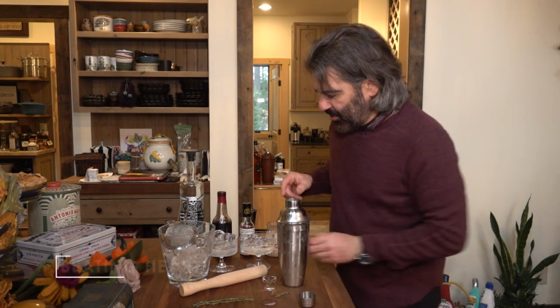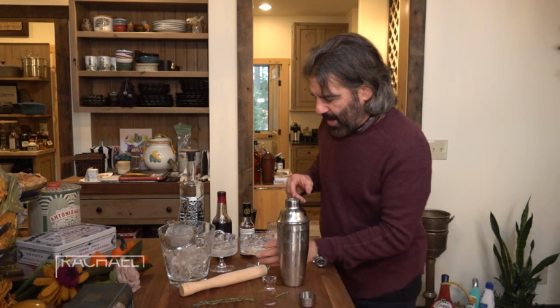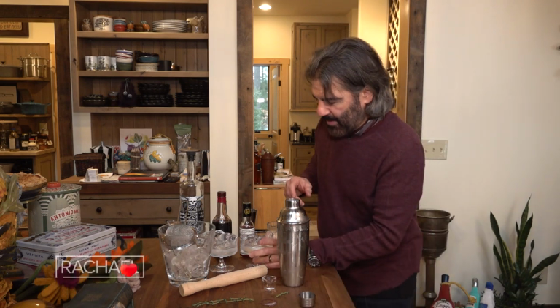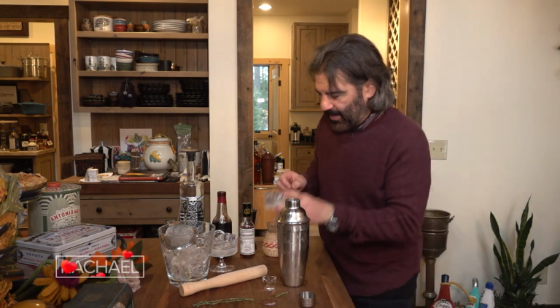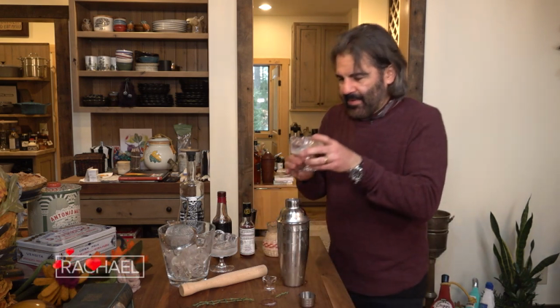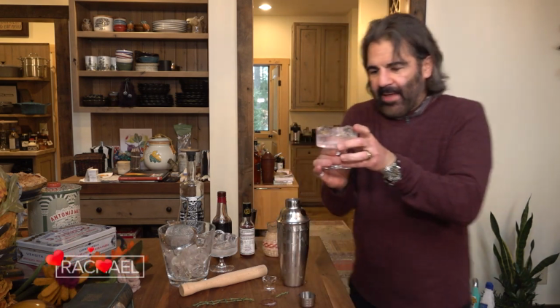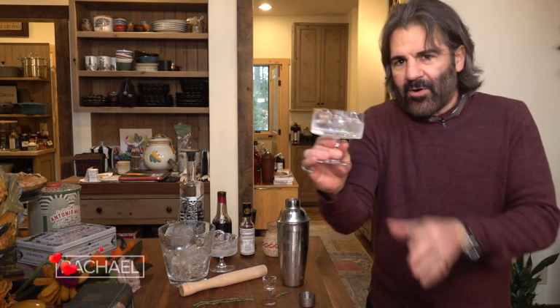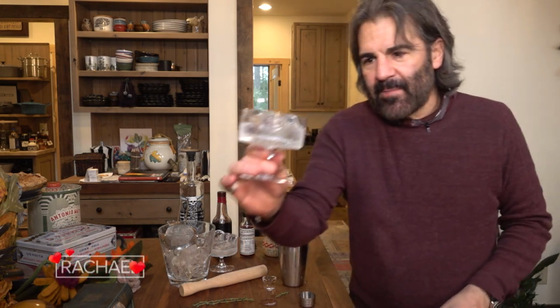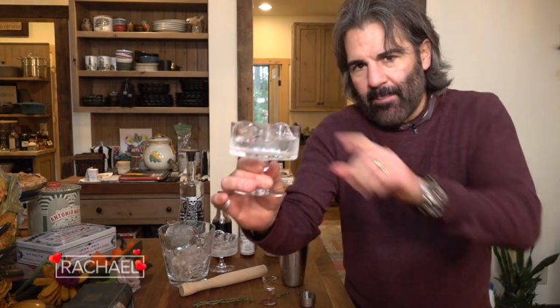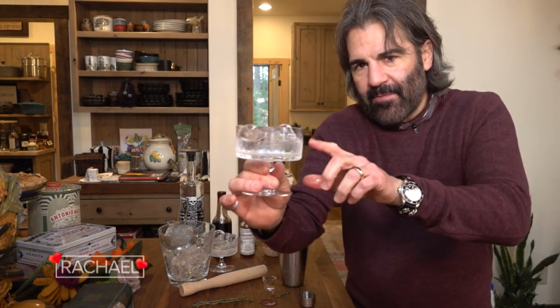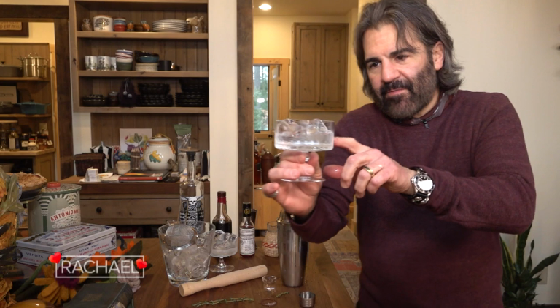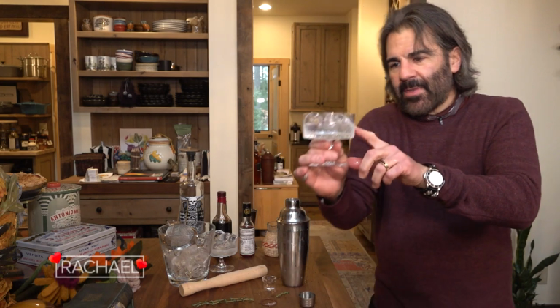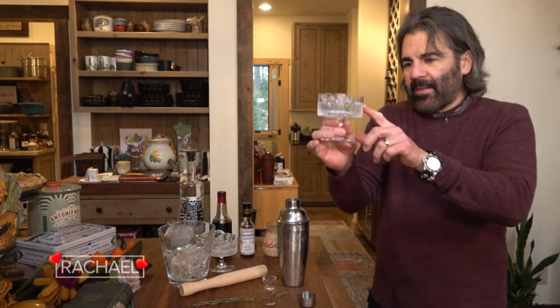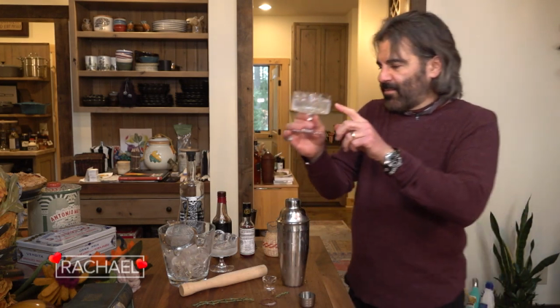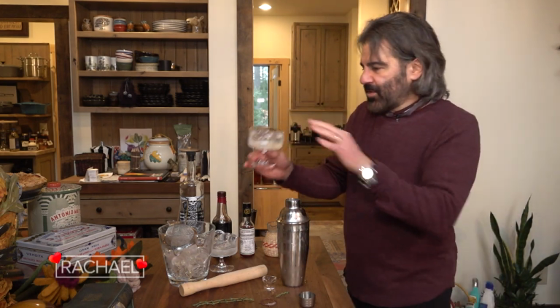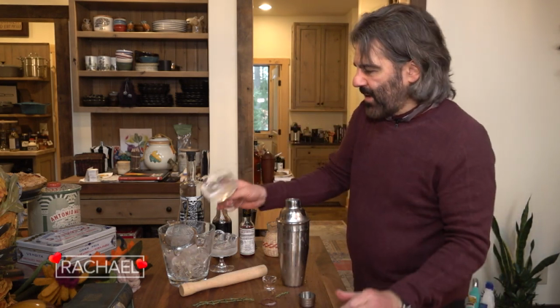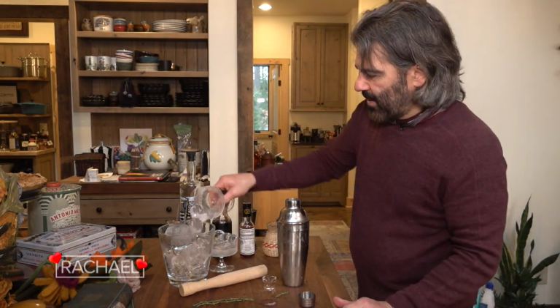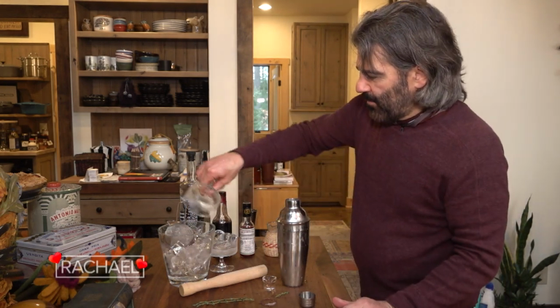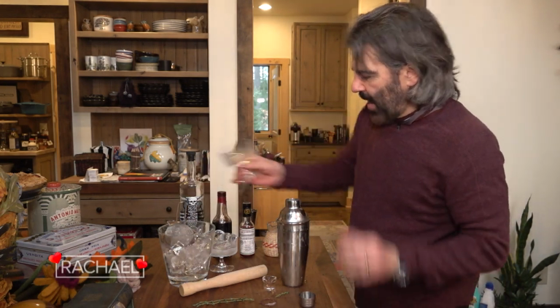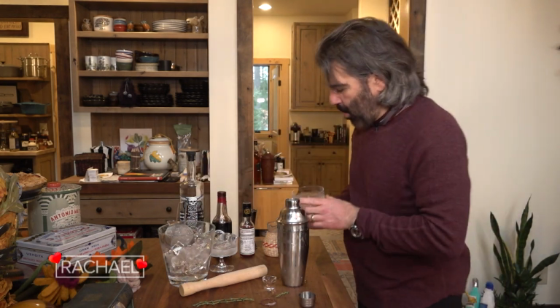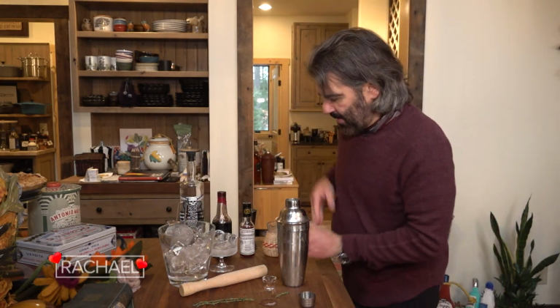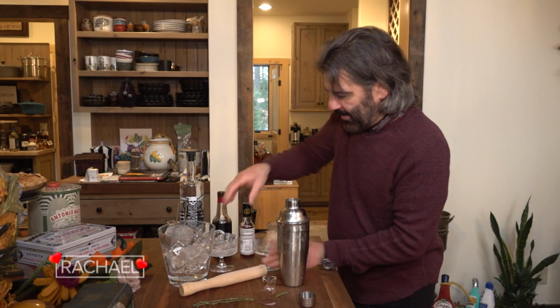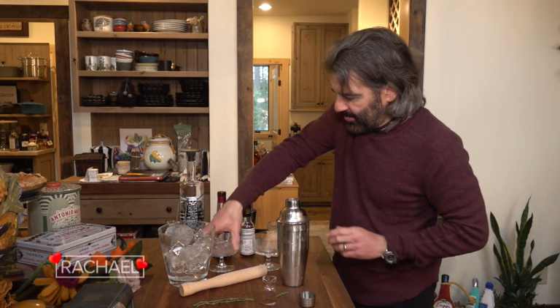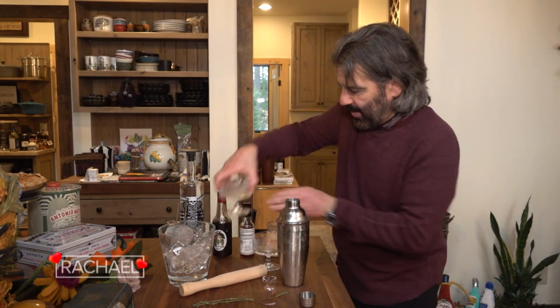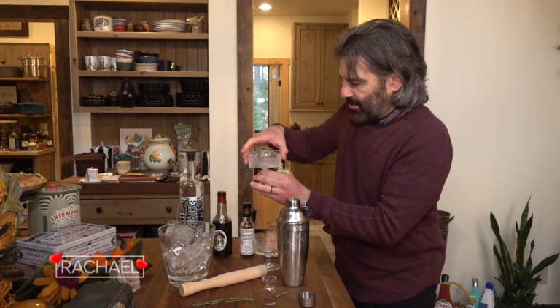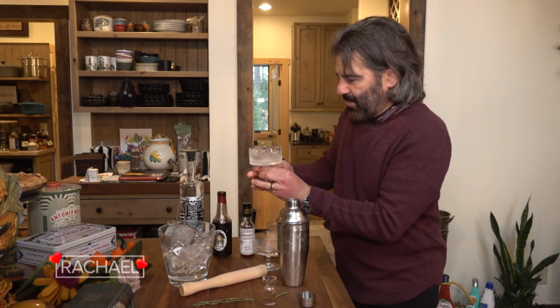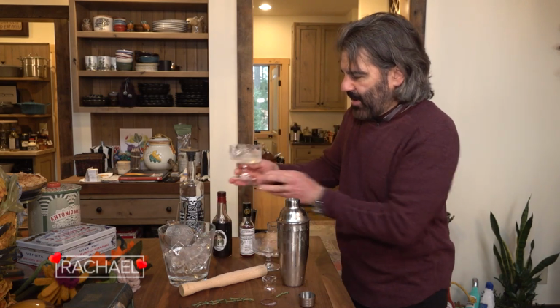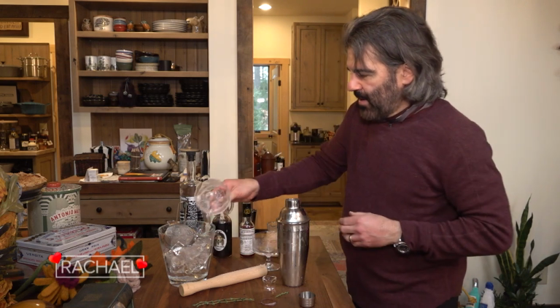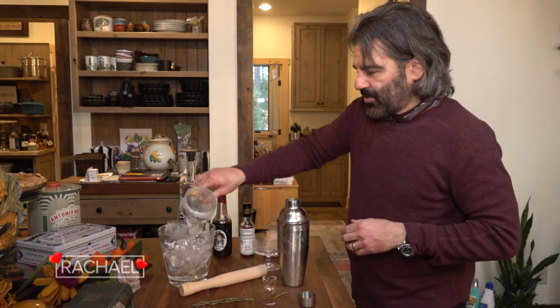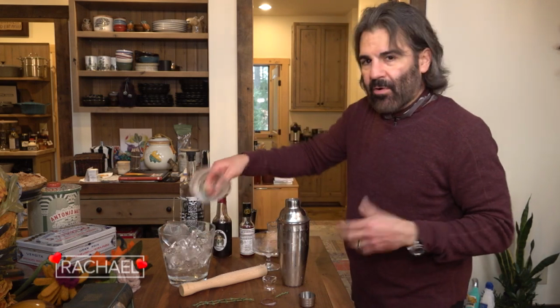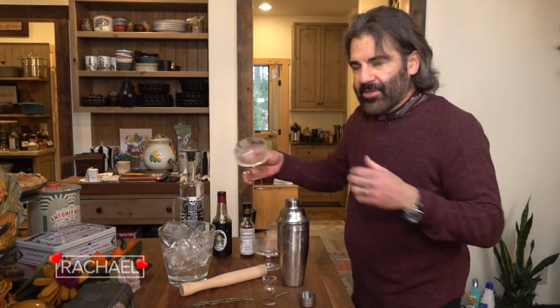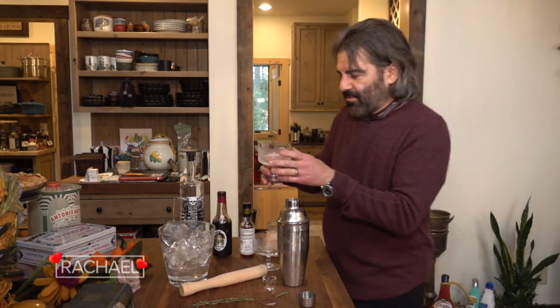I've pre-chilled these nice little antique coupes. They are beautiful. Before you start making the drink, put a little ice and water in them, and then it'll be nice and frosty when you make your drink. You can also just store them in the freezer if you have room.